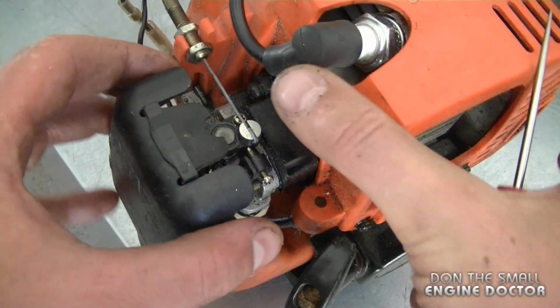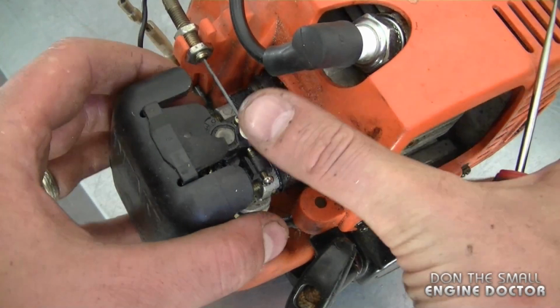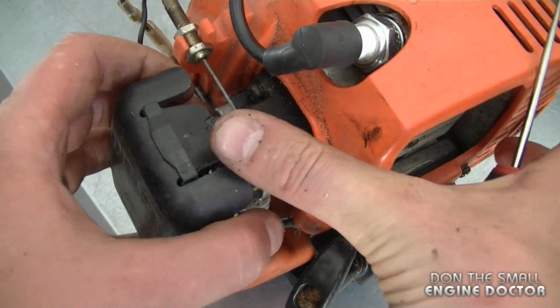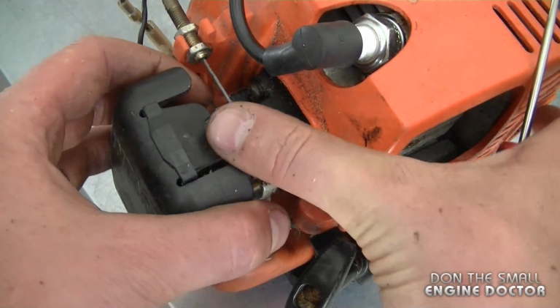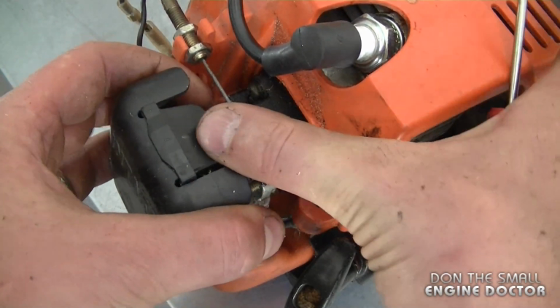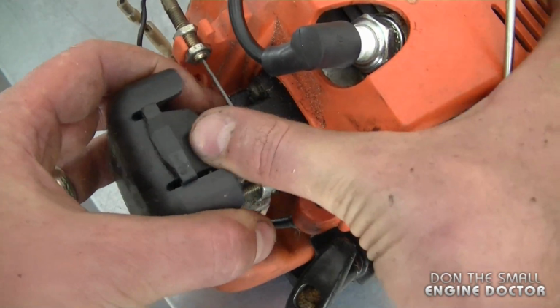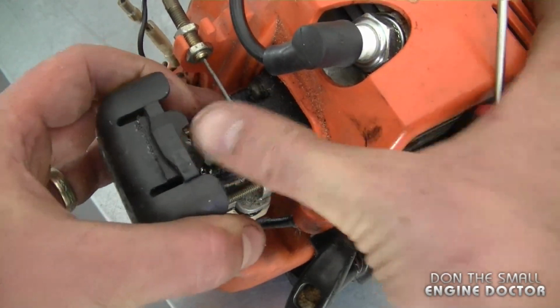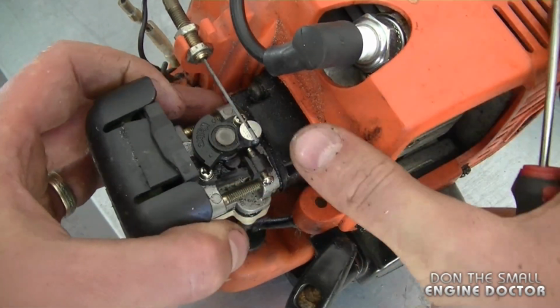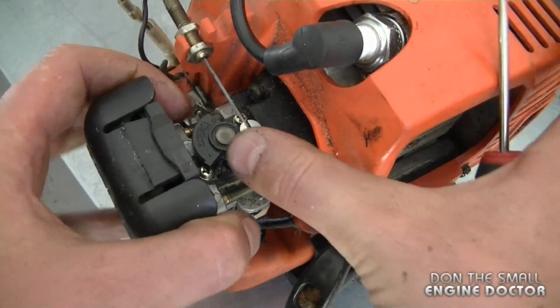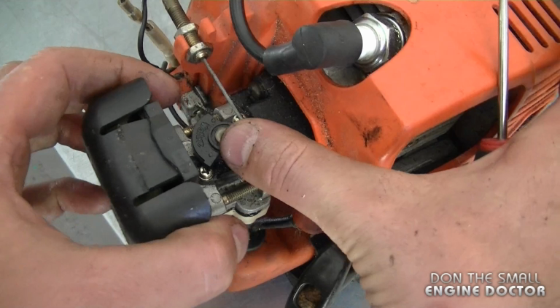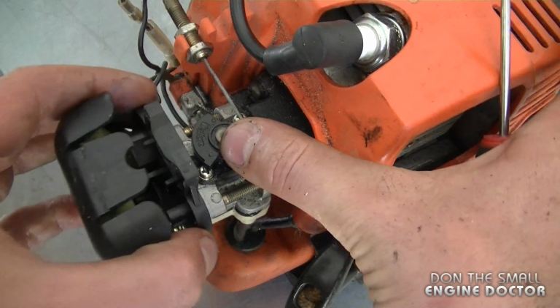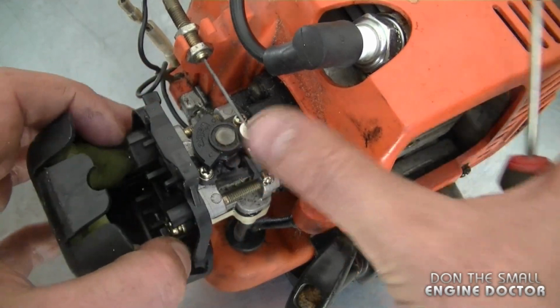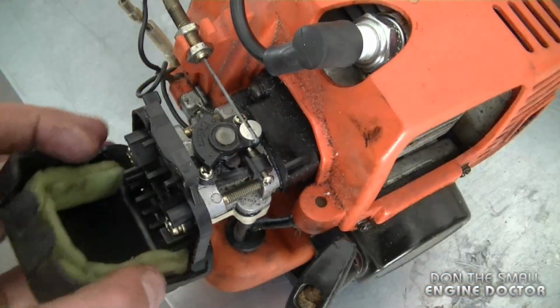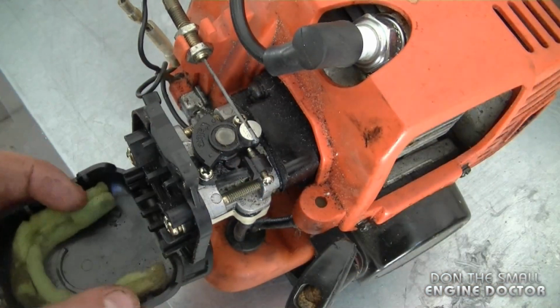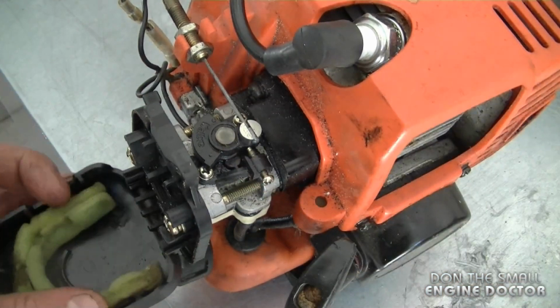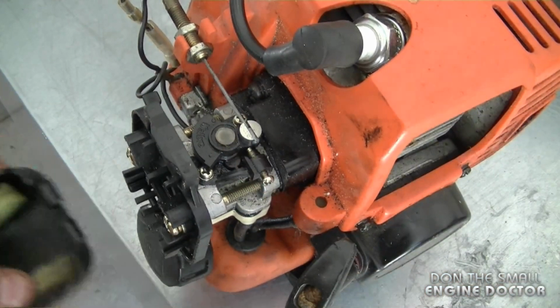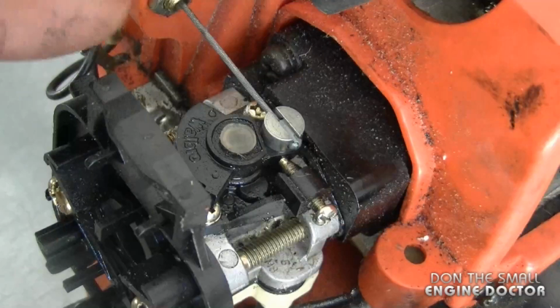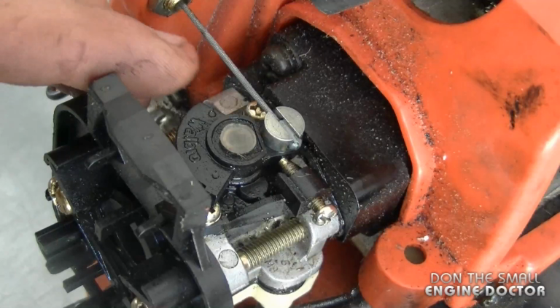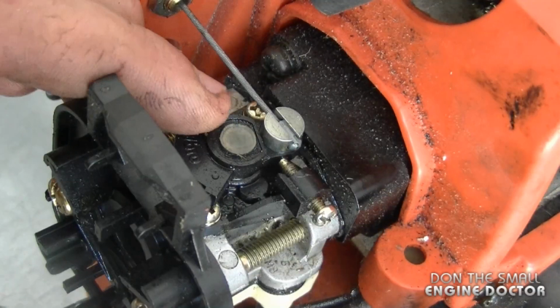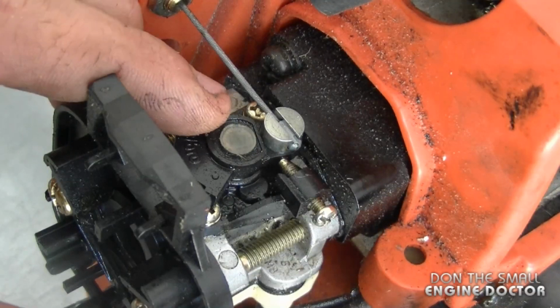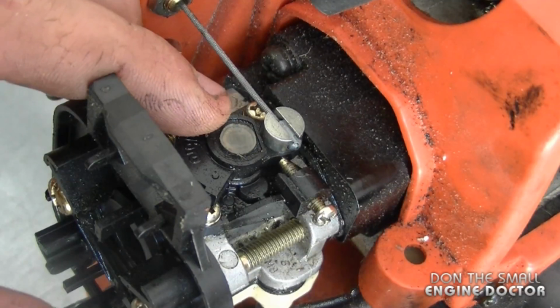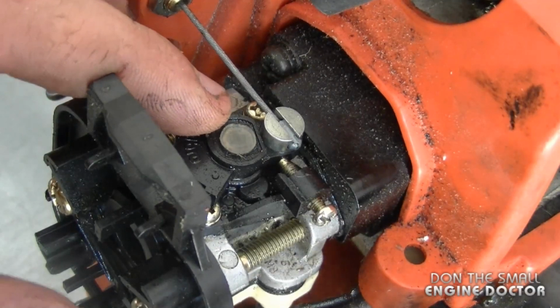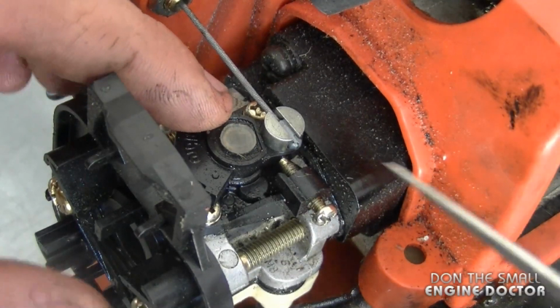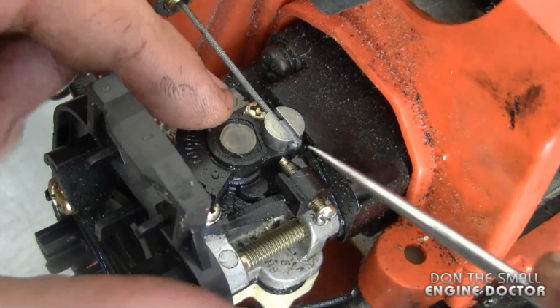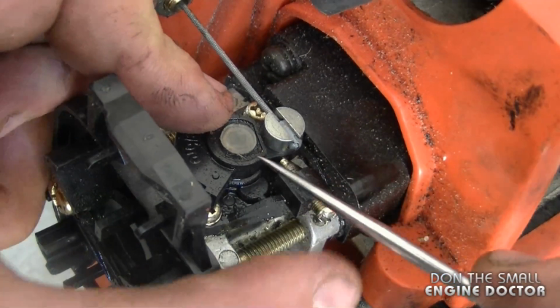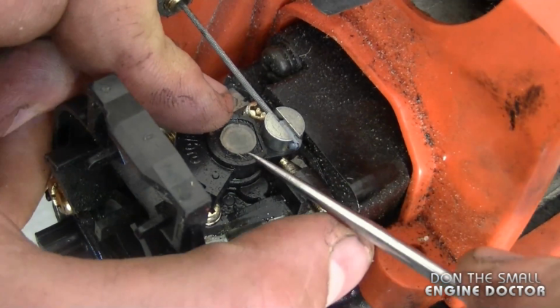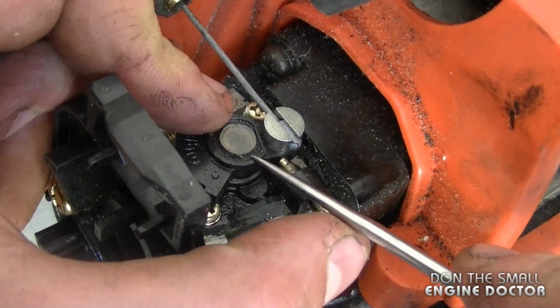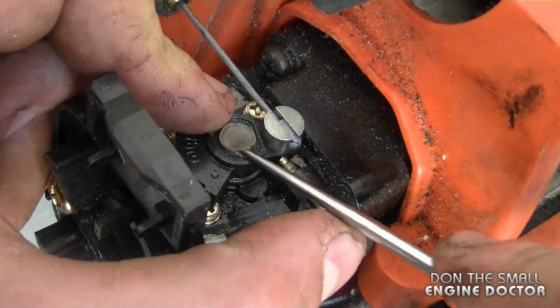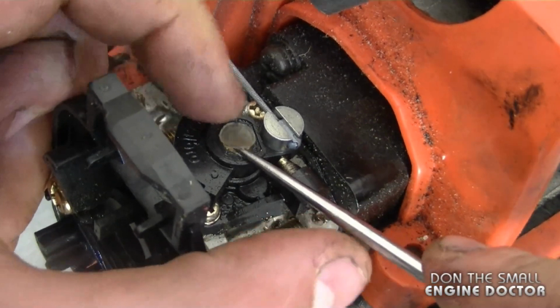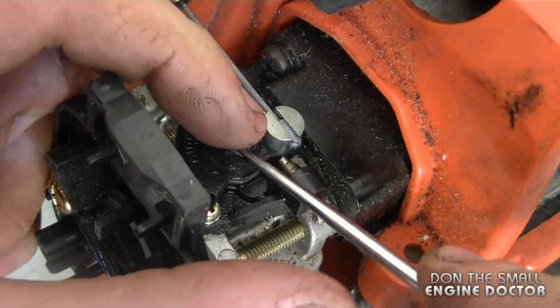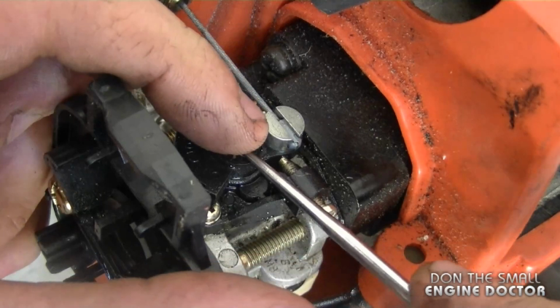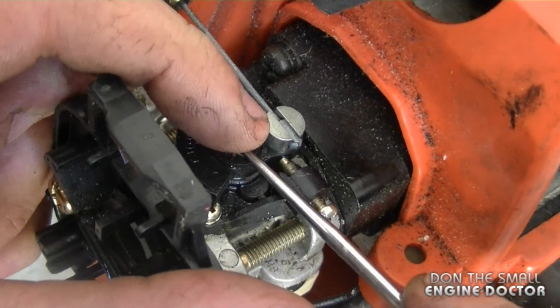First I'm going to take off the air filter cover so you can see it better. Now you will not find this adjustment on newer Walbro carburetors.